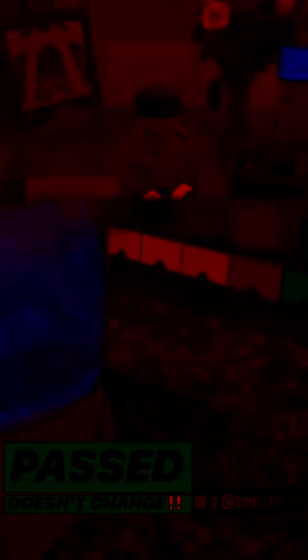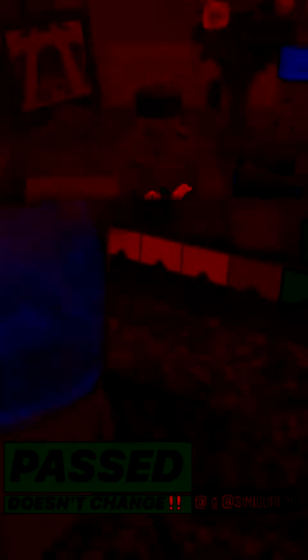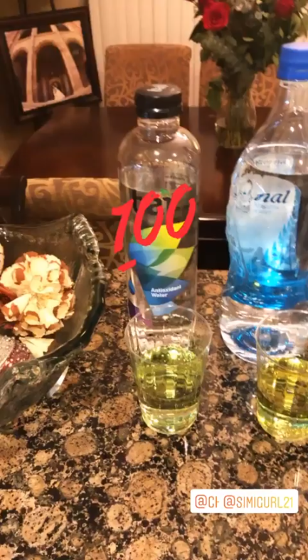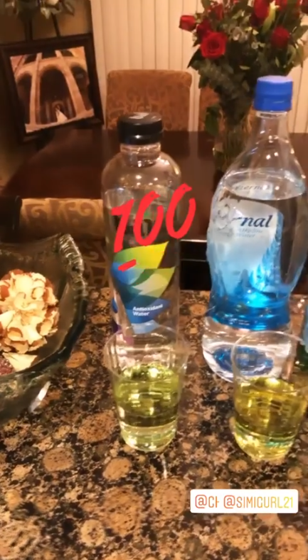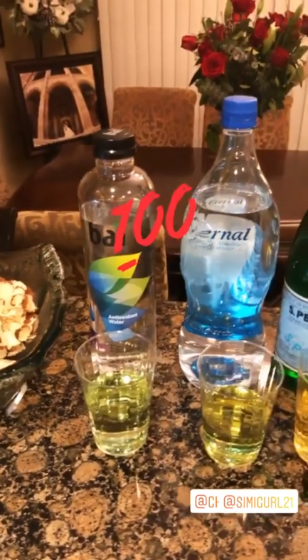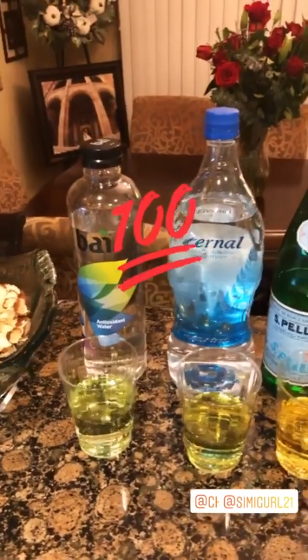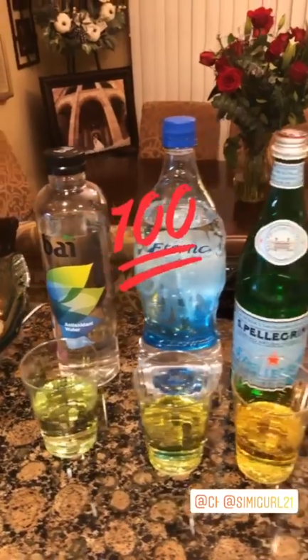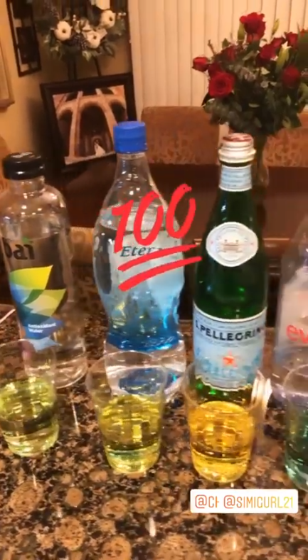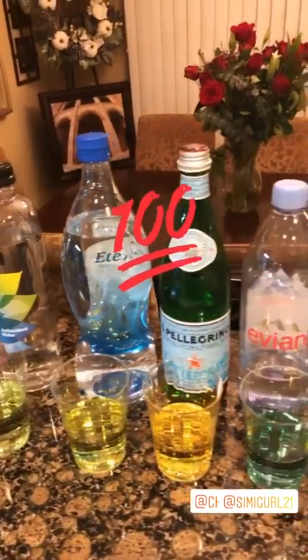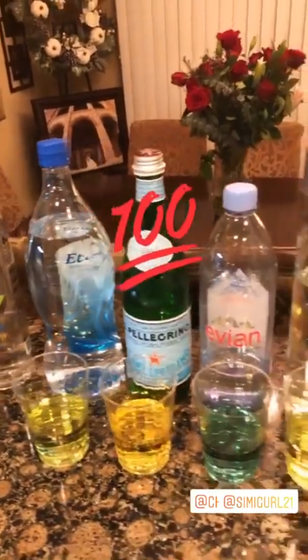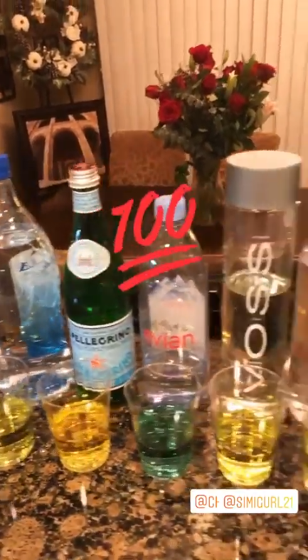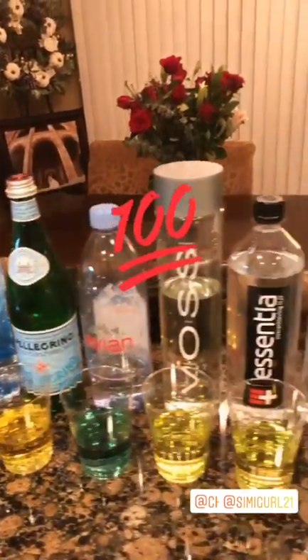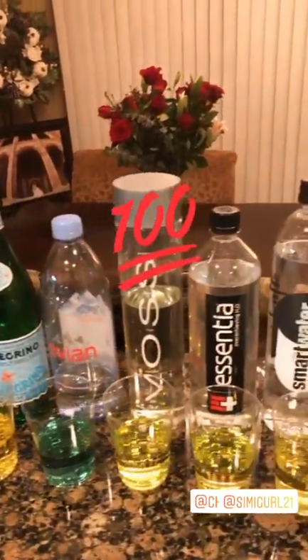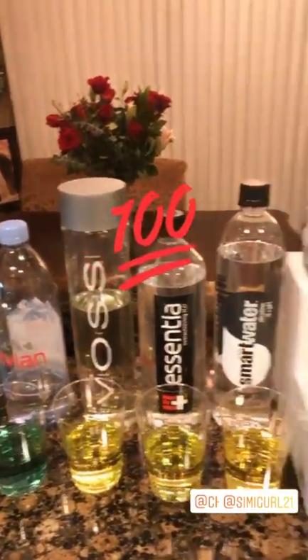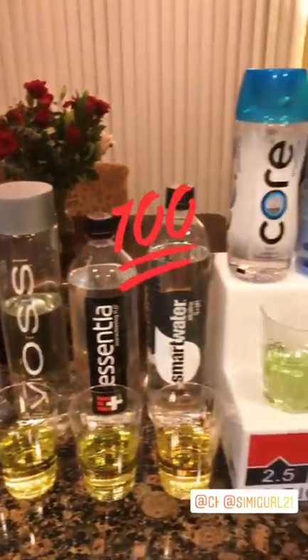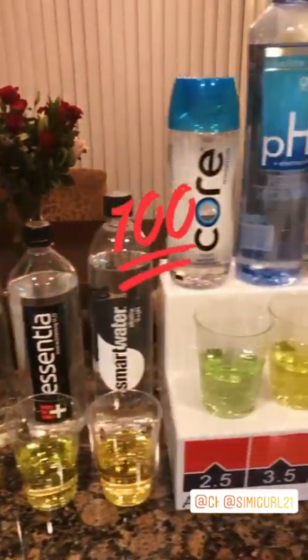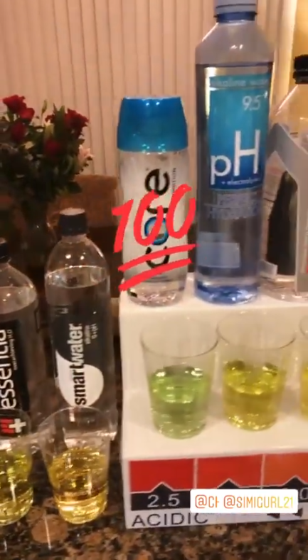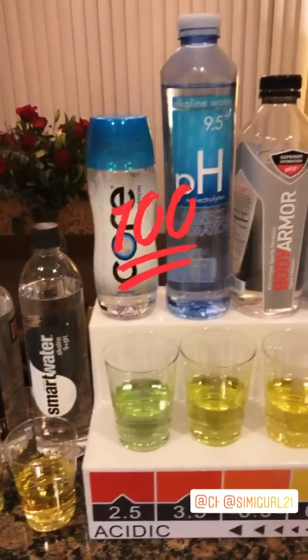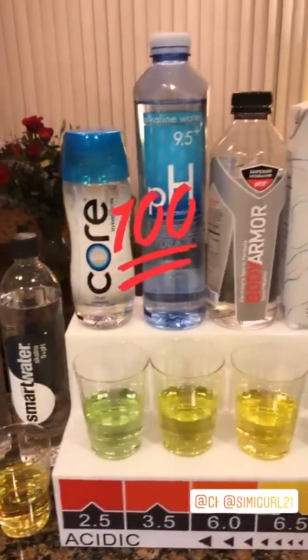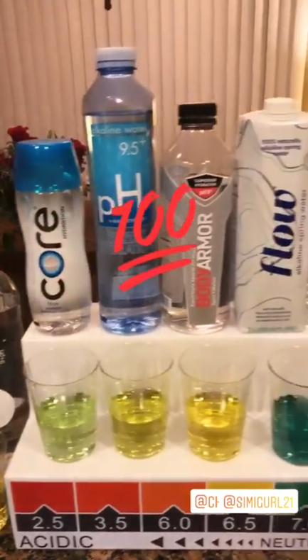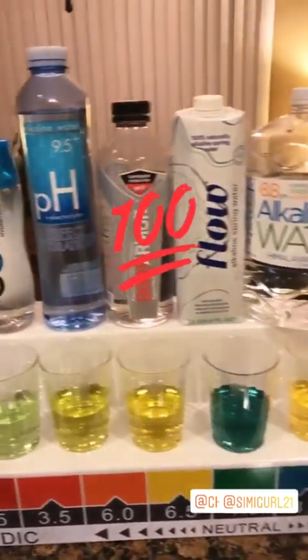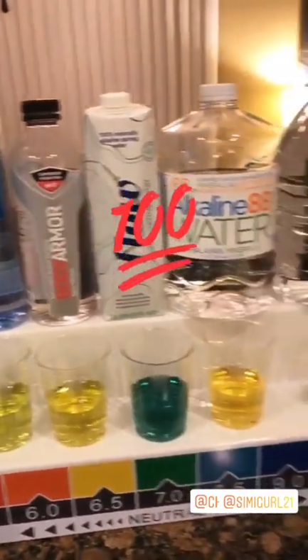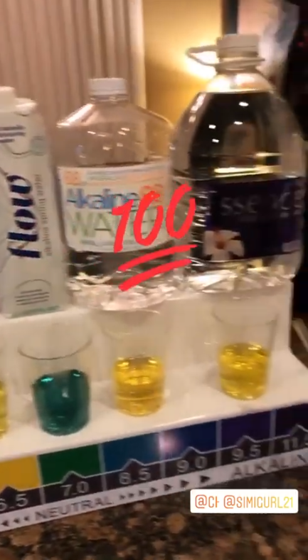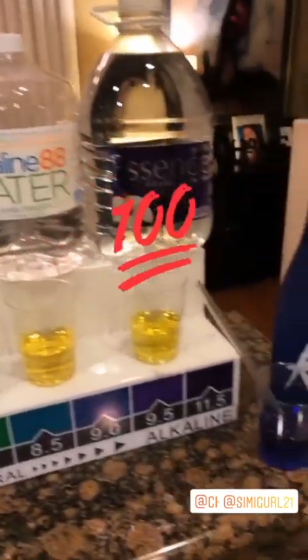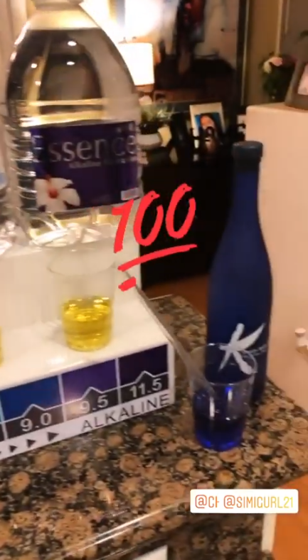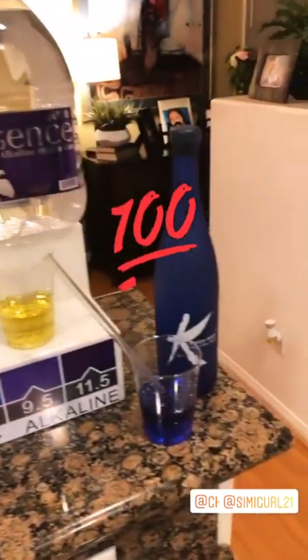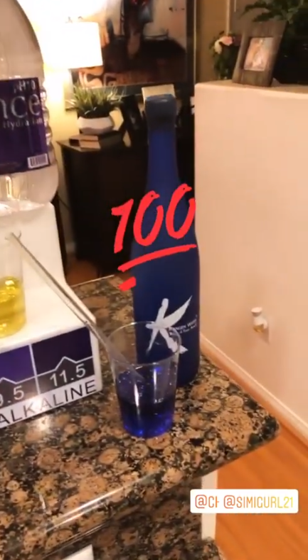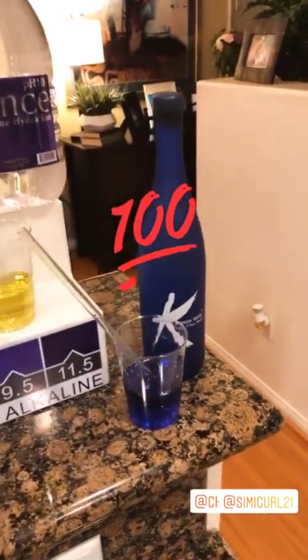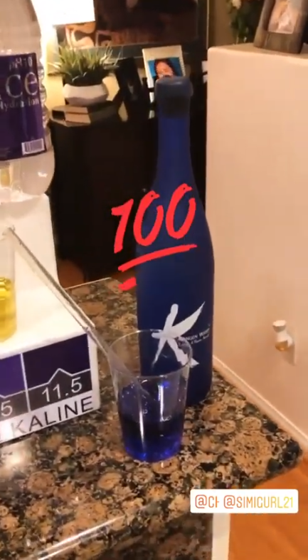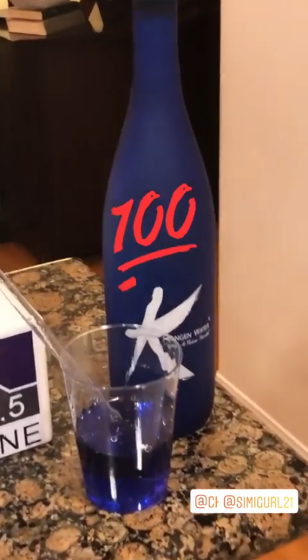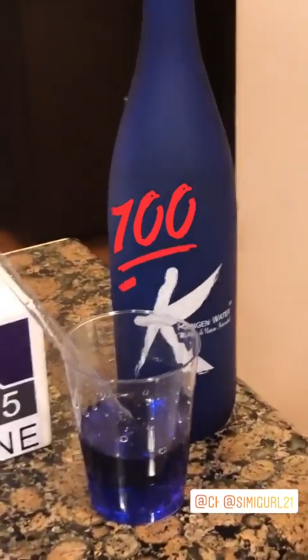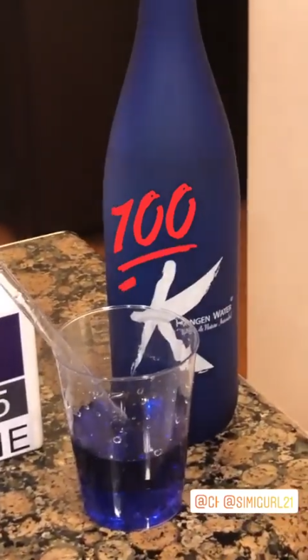Look at all of this acid. They're taking your money, they're taking your time, they're hurting the environment with all of this plastic — but then you have the best alkalized water: Kangen water. The best.